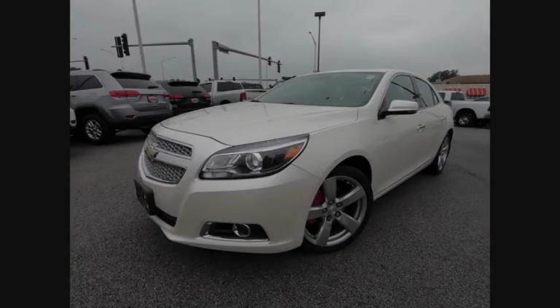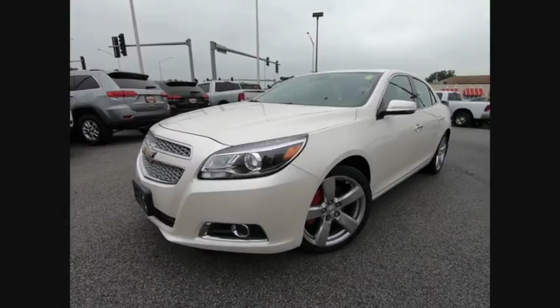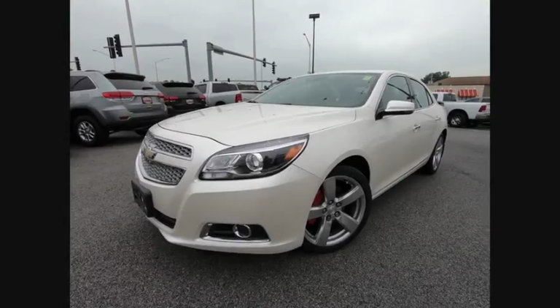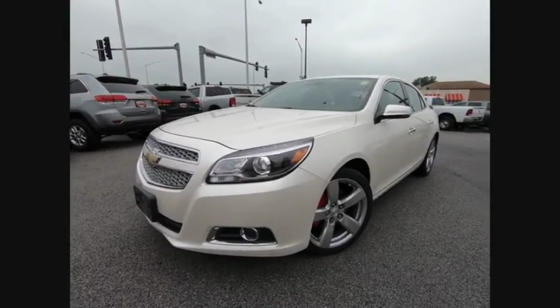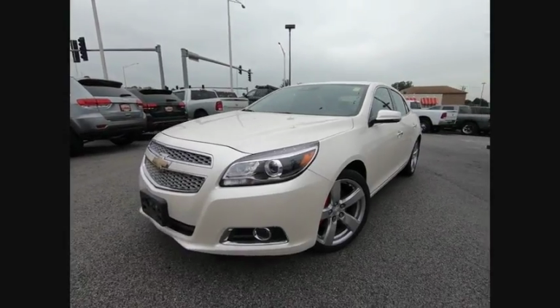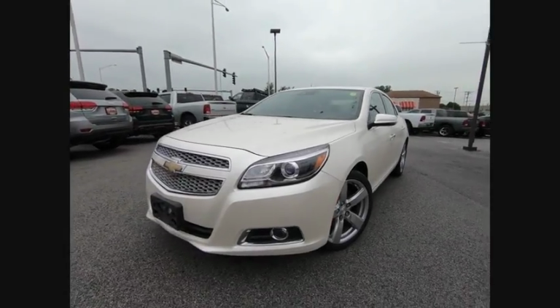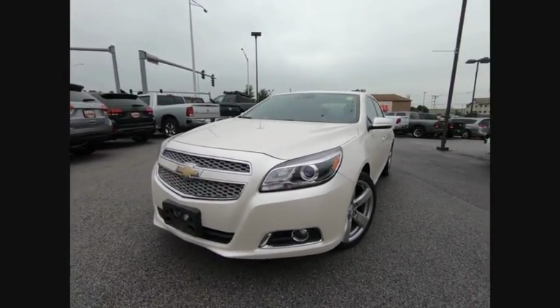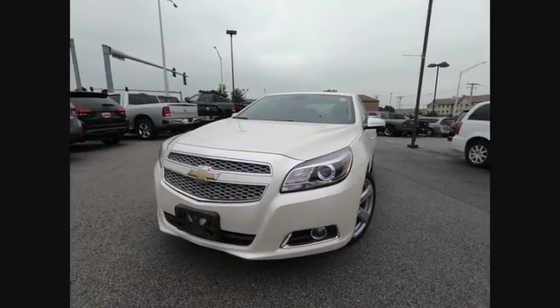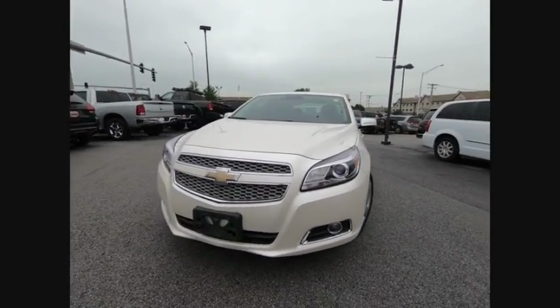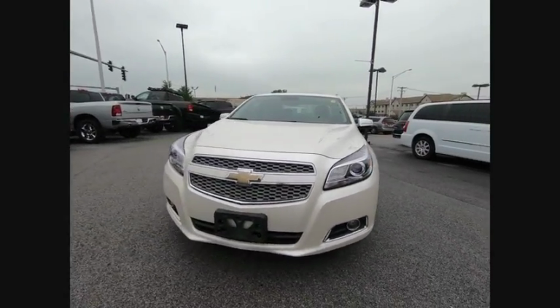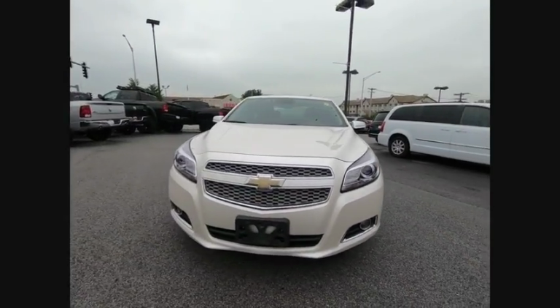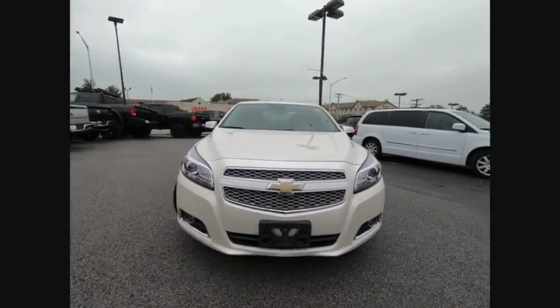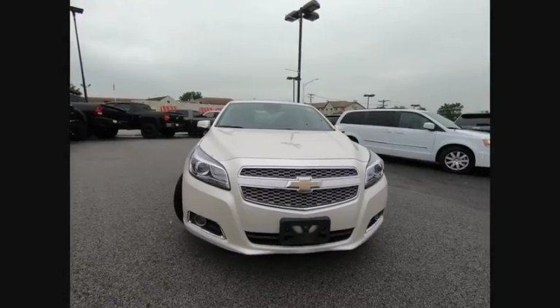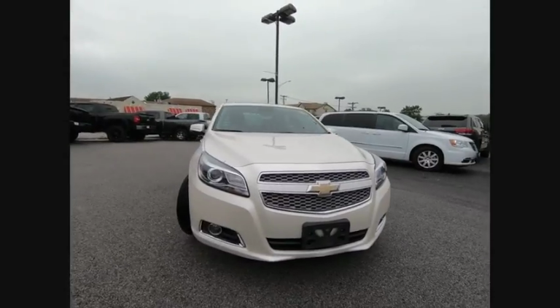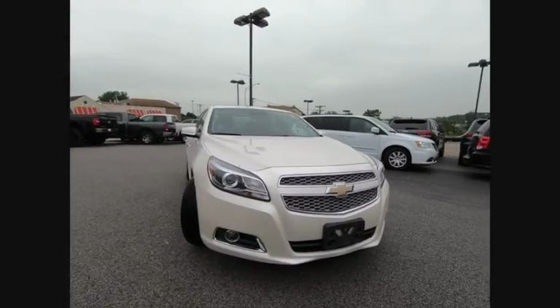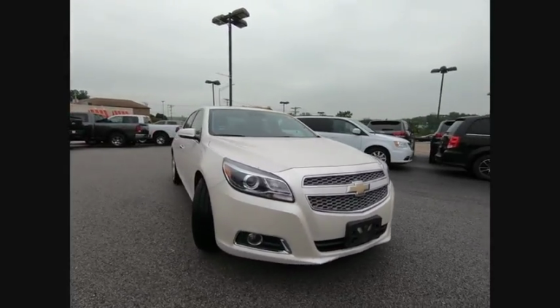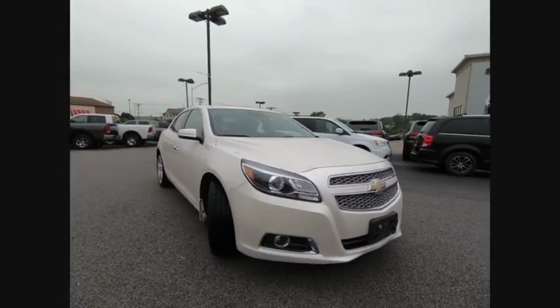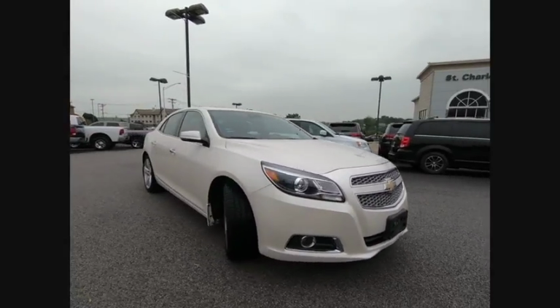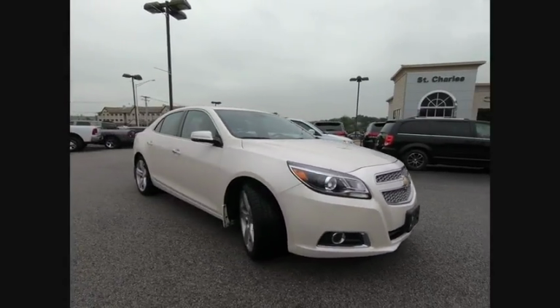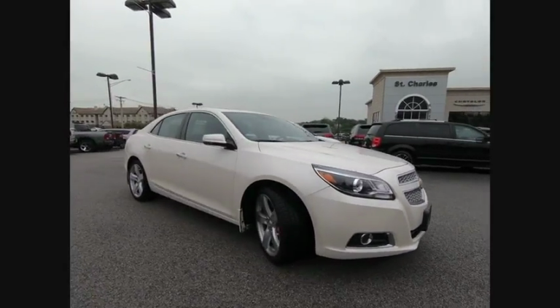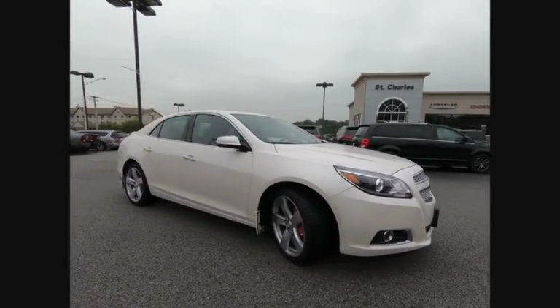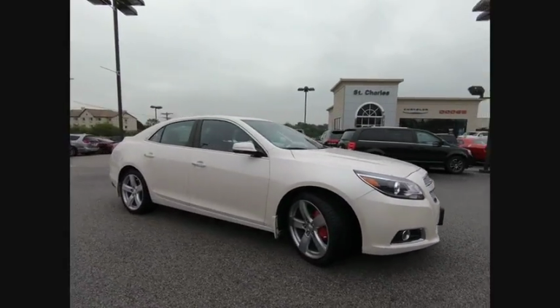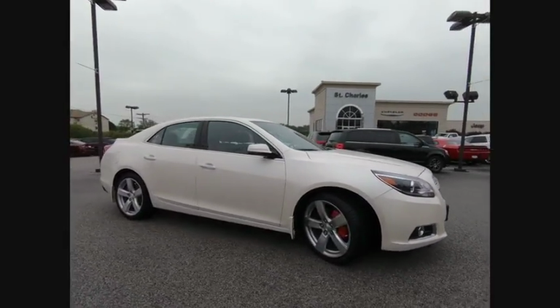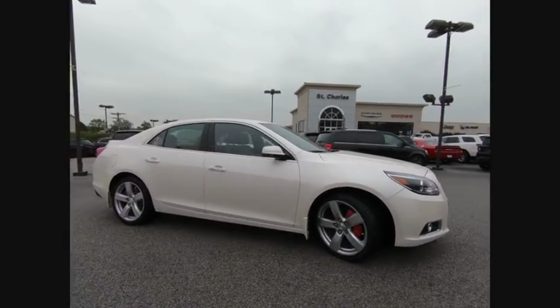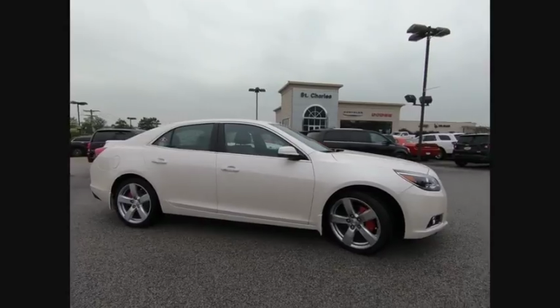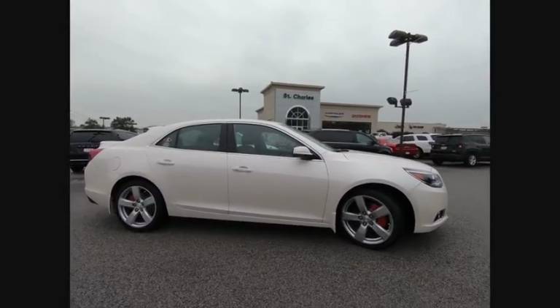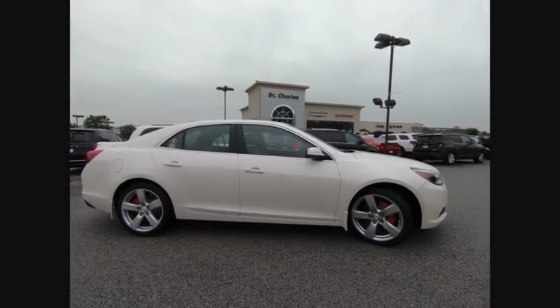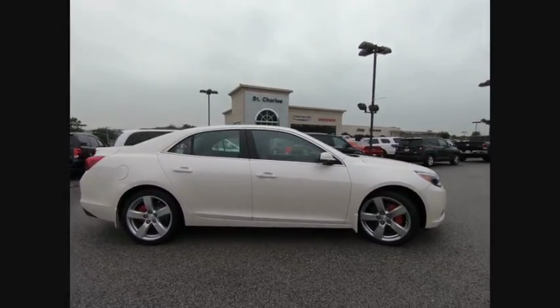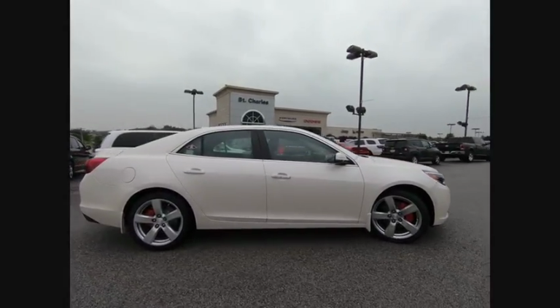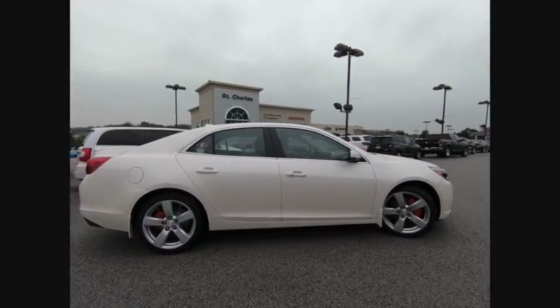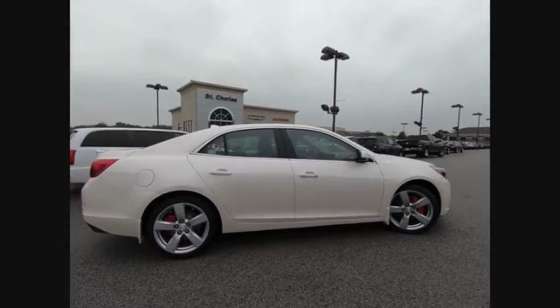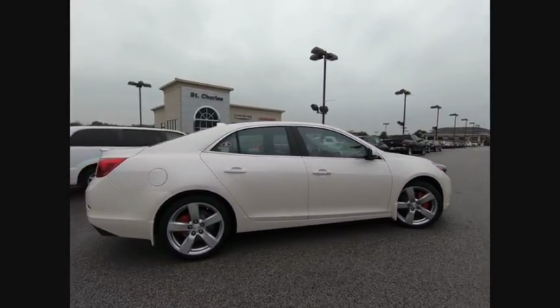The 2013 Malibu. A combination of performance and fuel economy, the Malibu is a great commuting car and is priced below $15,000. This vehicle has less than 50,000 miles.